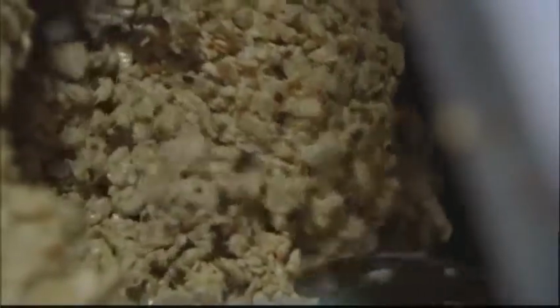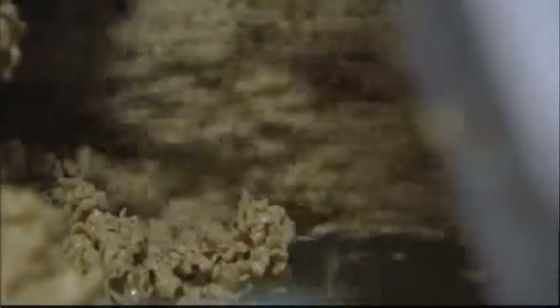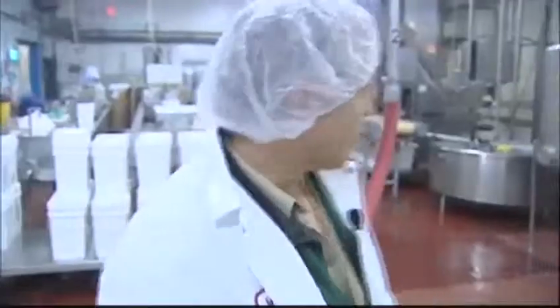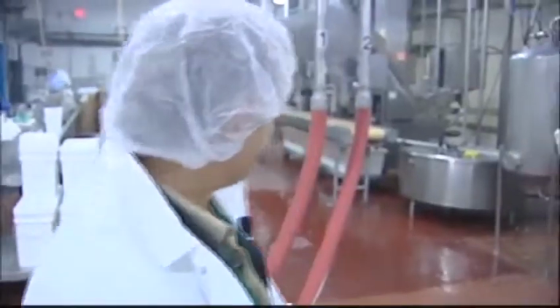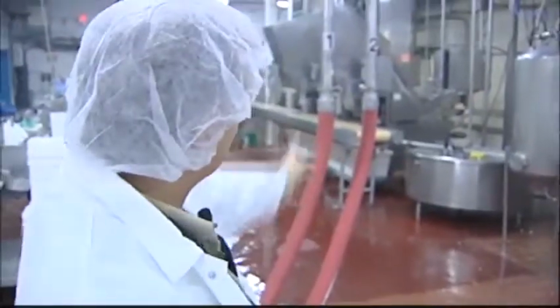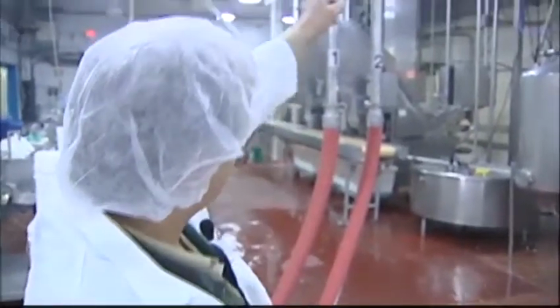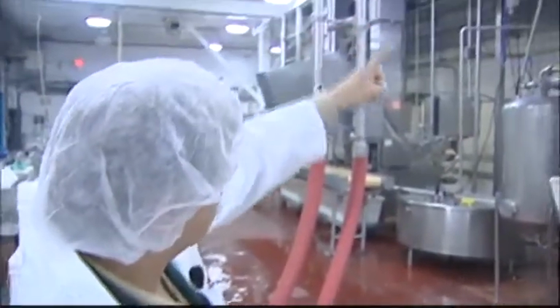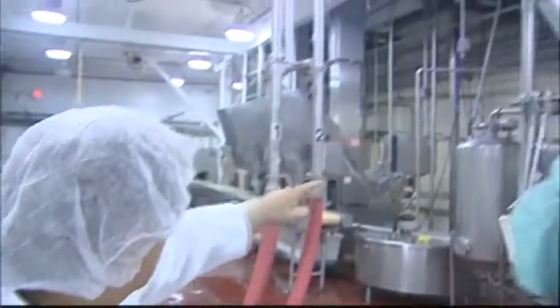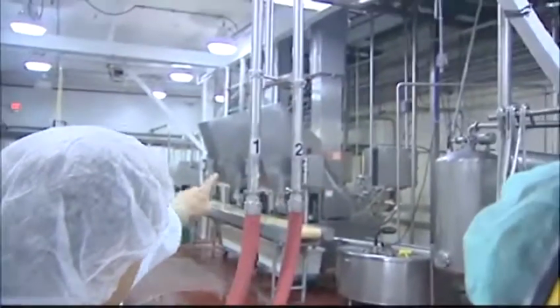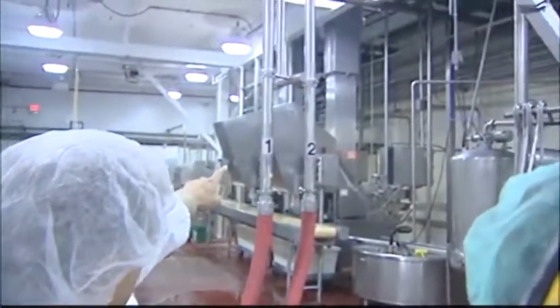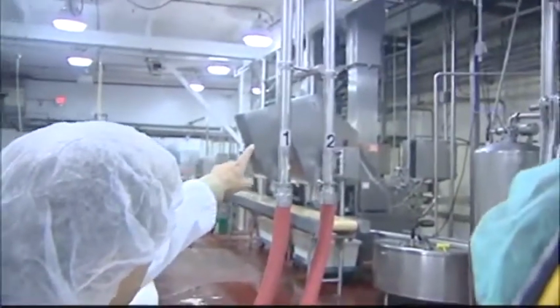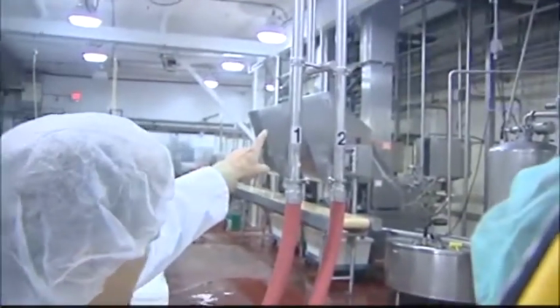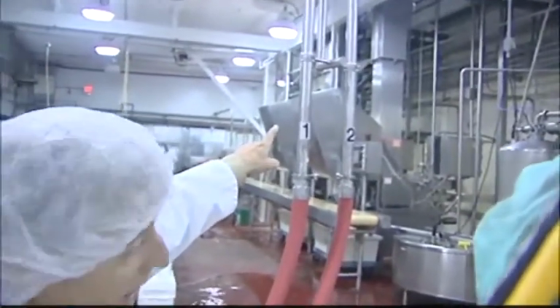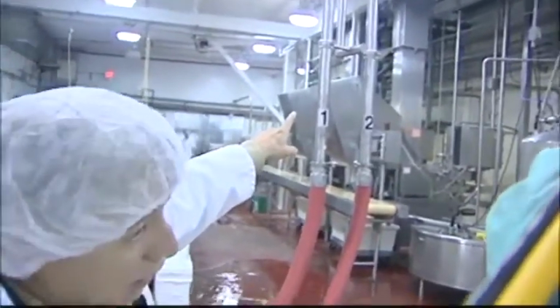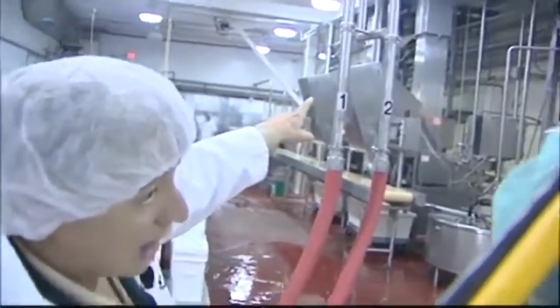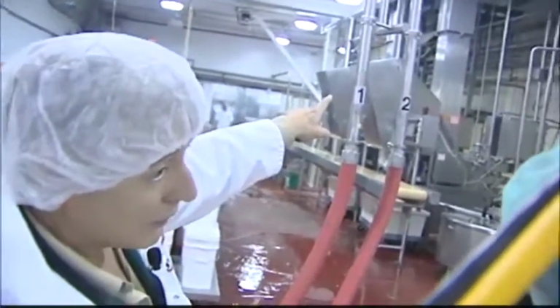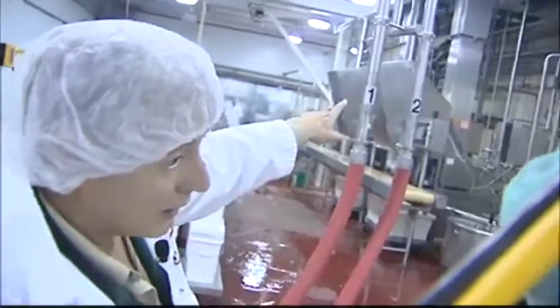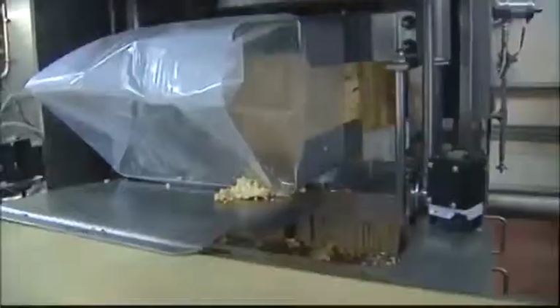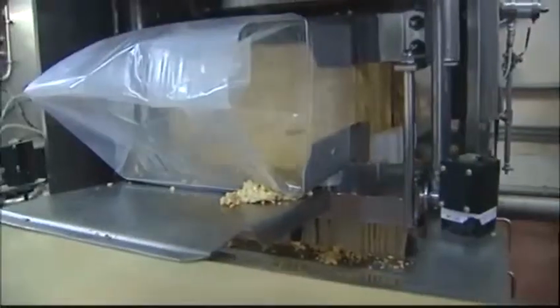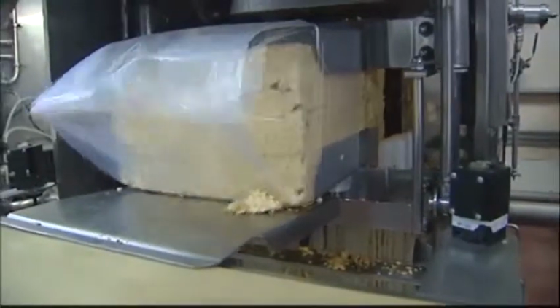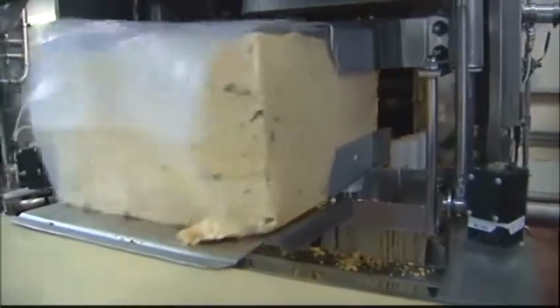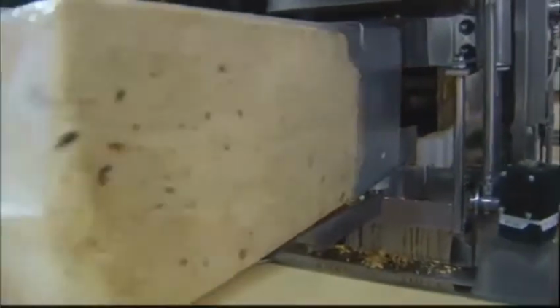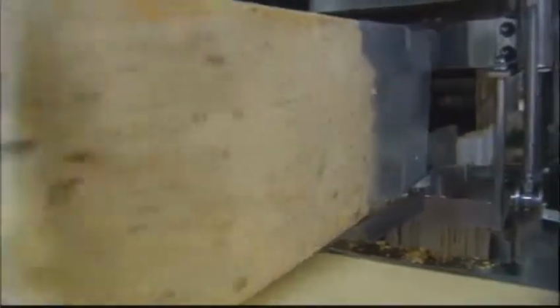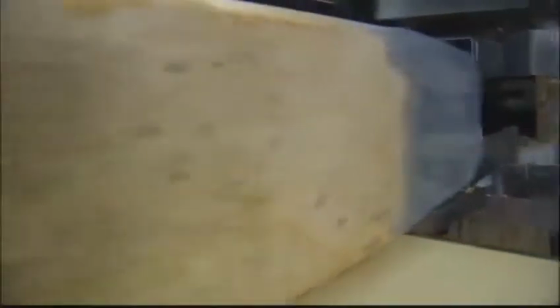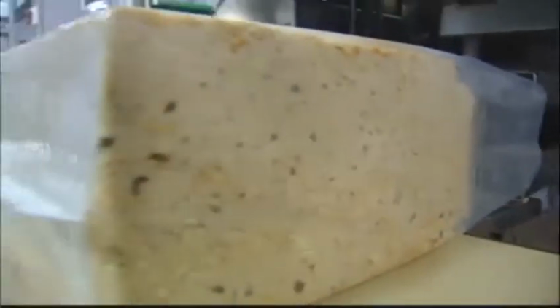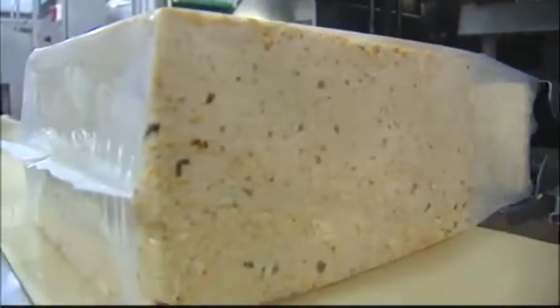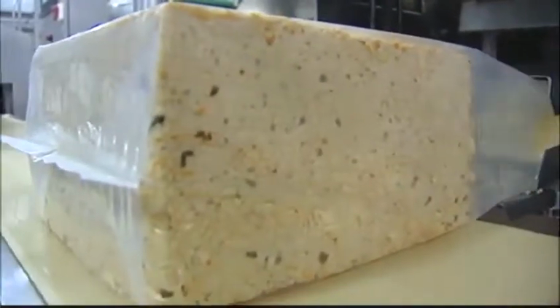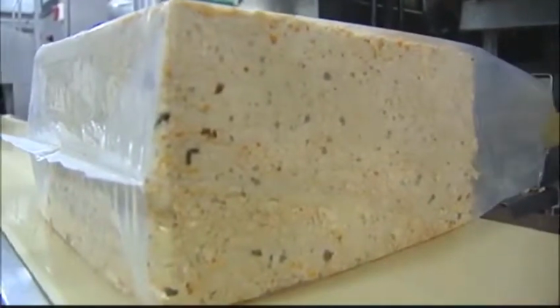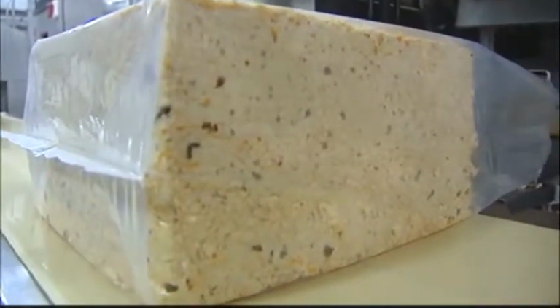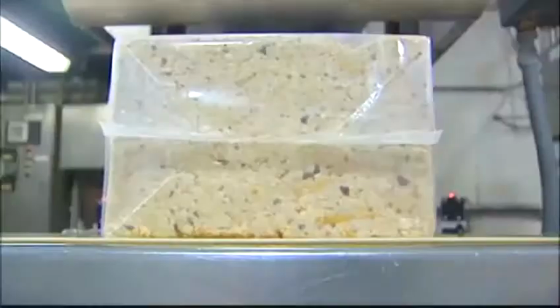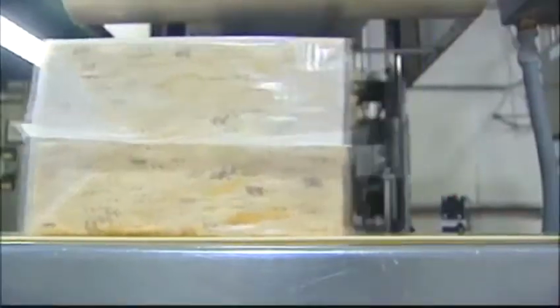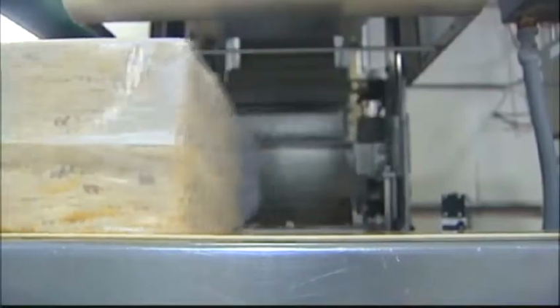It's drawing the cheese out of here, drawing it up through these pipes and putting it into those columns over there. In about 20 minutes it's going to come out as a 42-pound block of cheese. The blocks come out every 90 seconds.